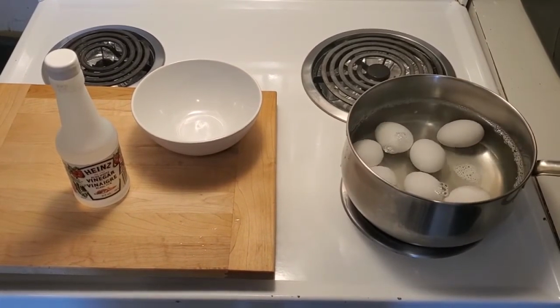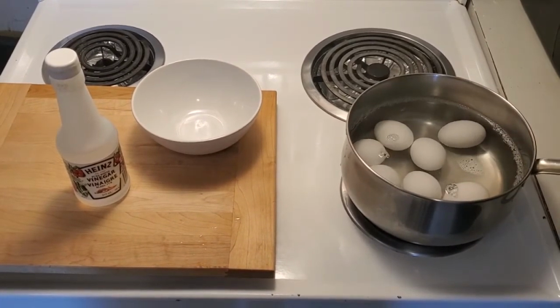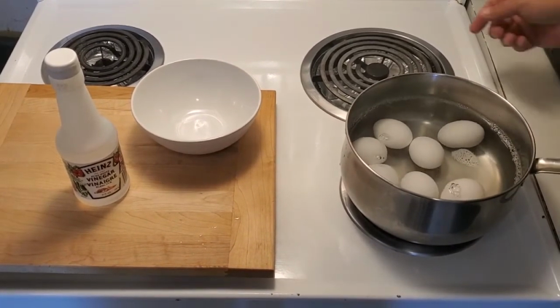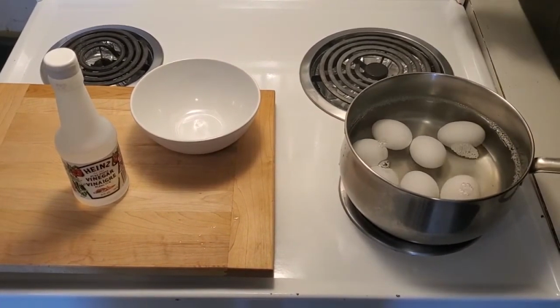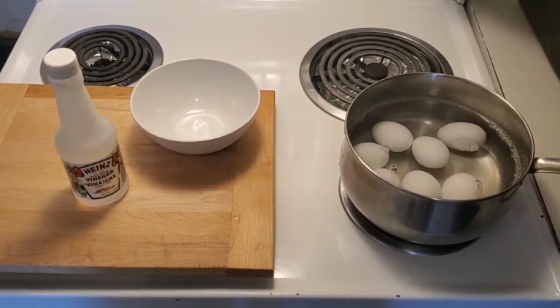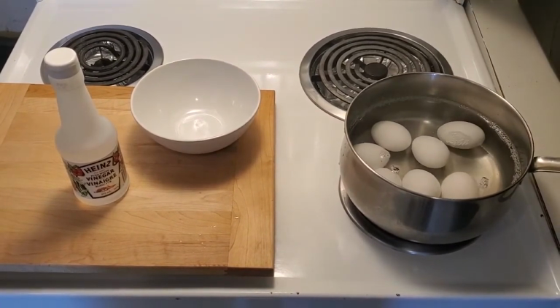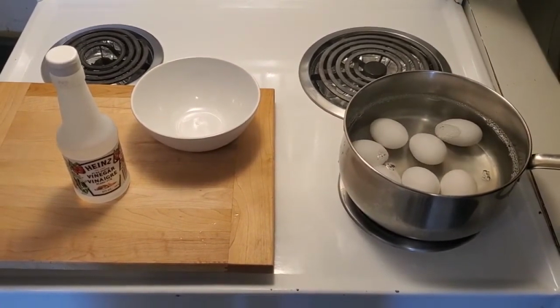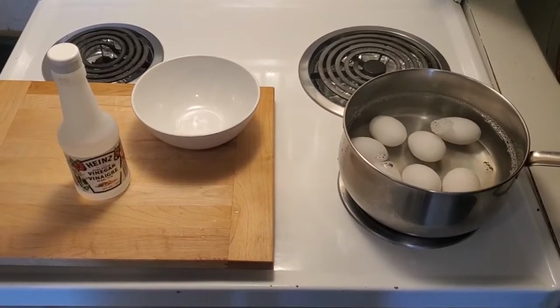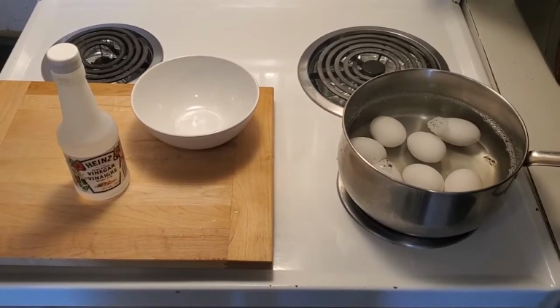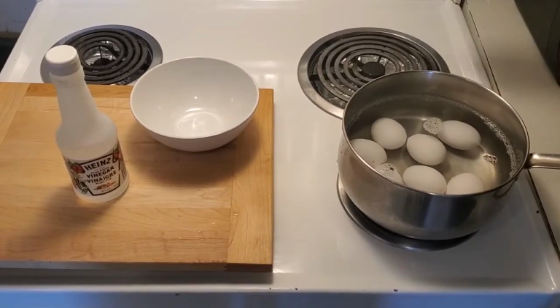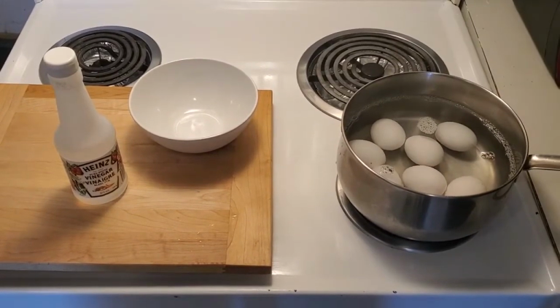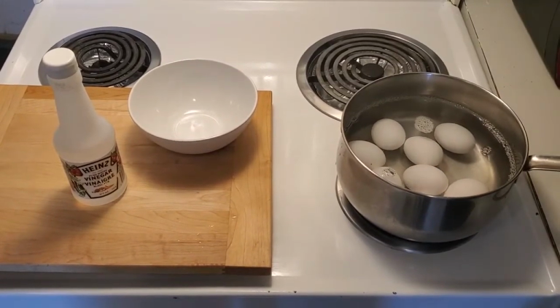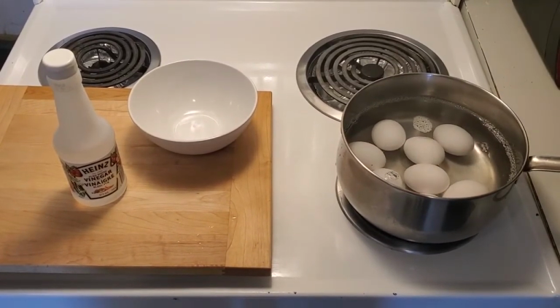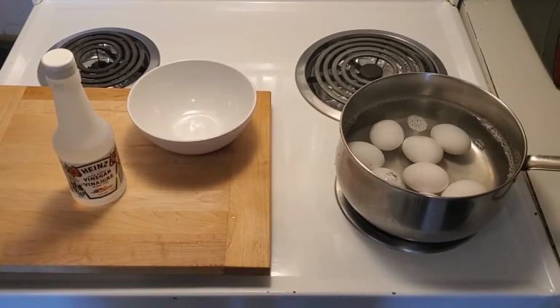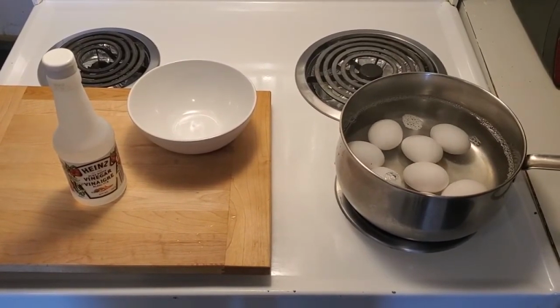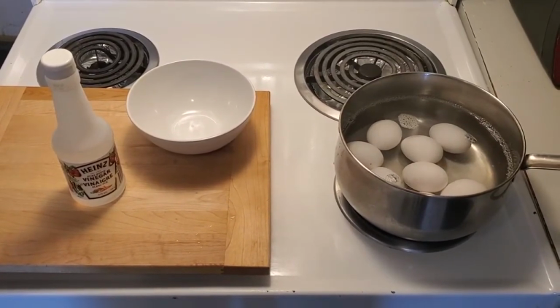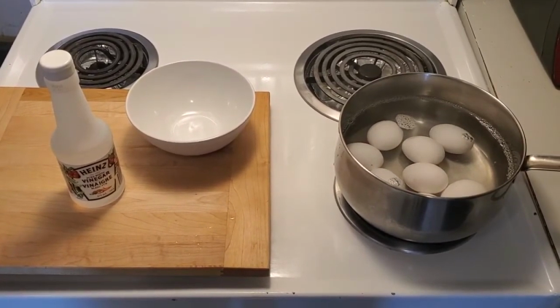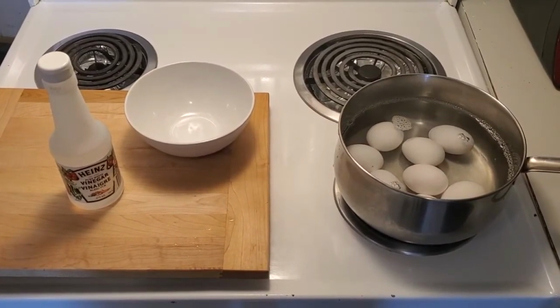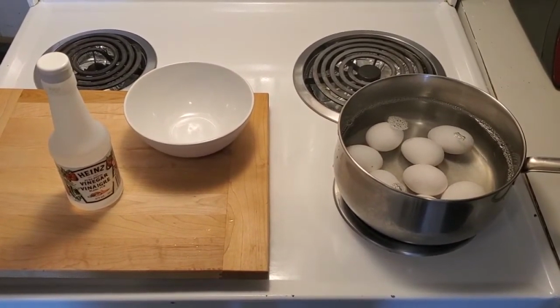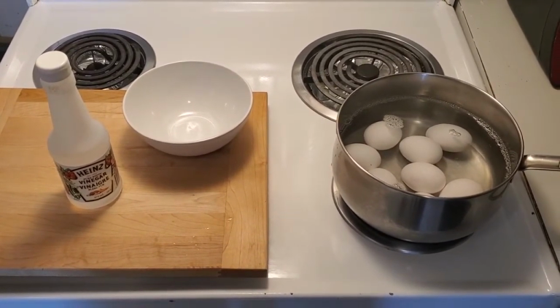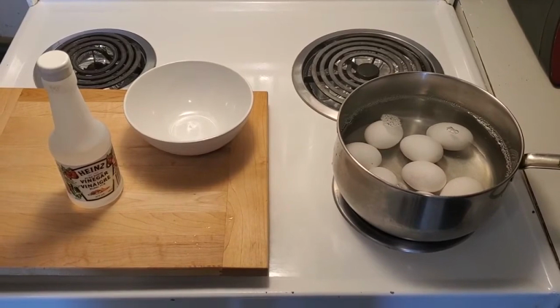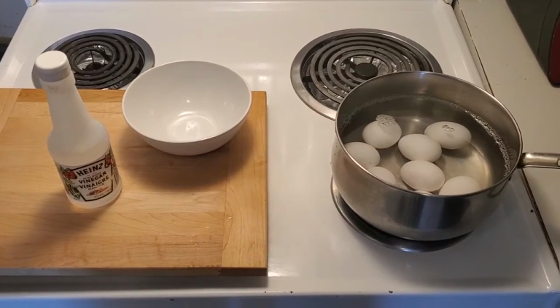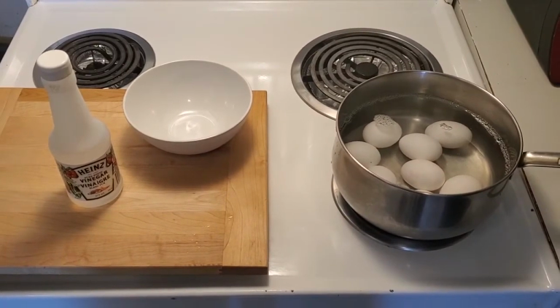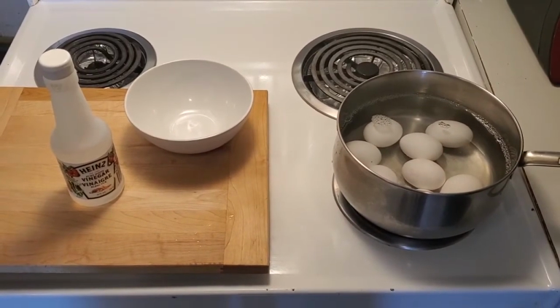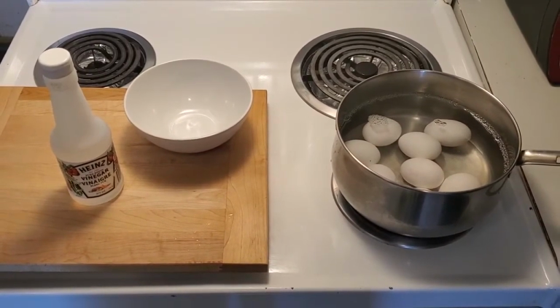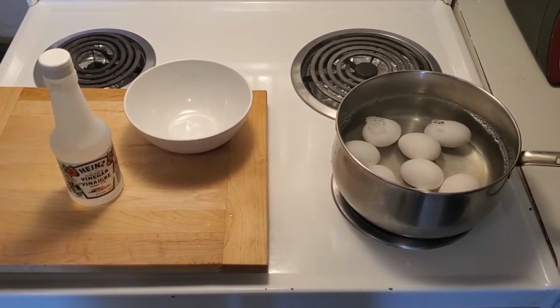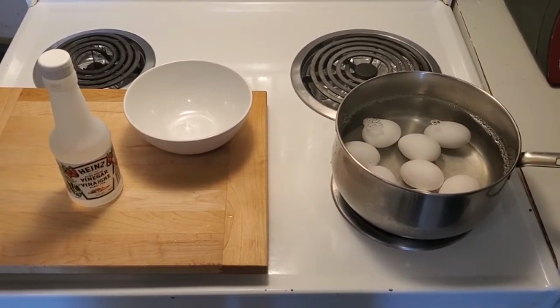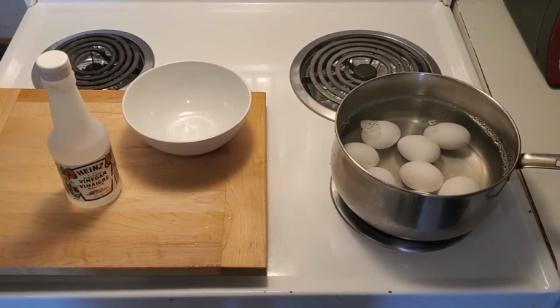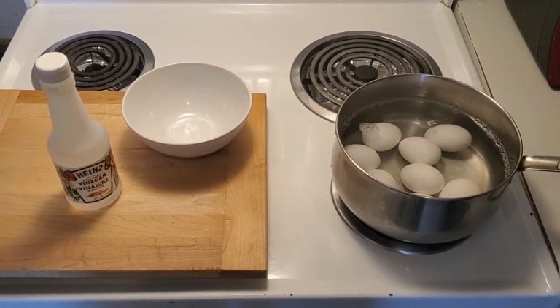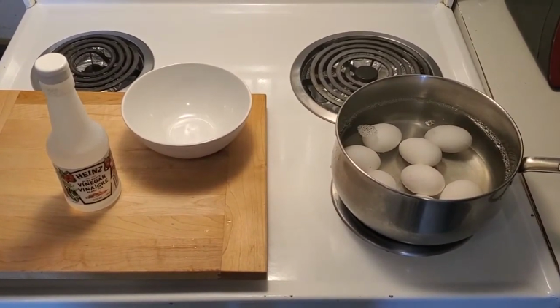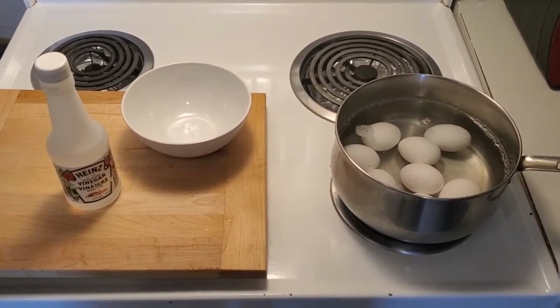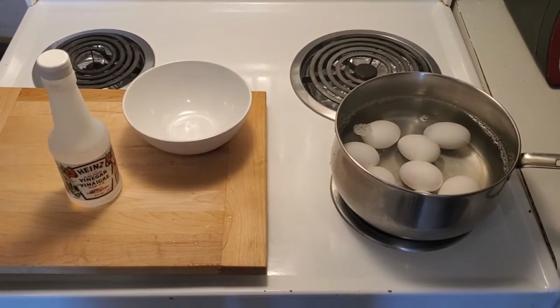Okay everyone, here is the moment of truth — the riveting part of the video: waiting for the water to boil. Maybe I'll insert some really good elevator music here.